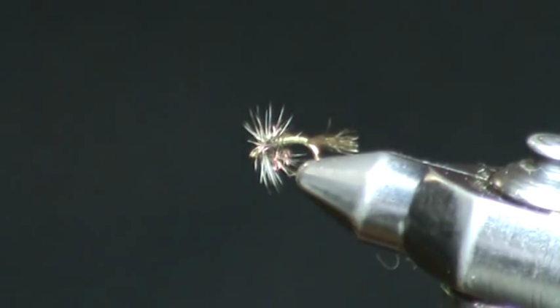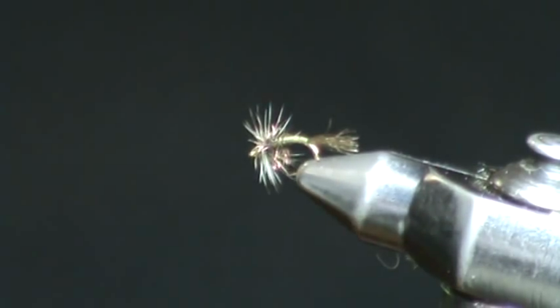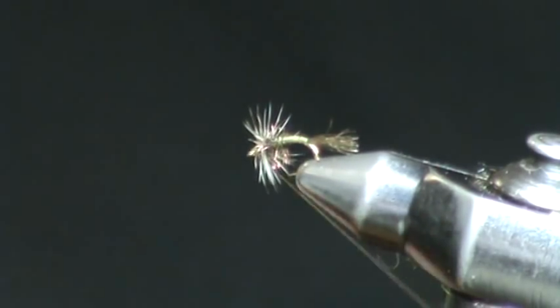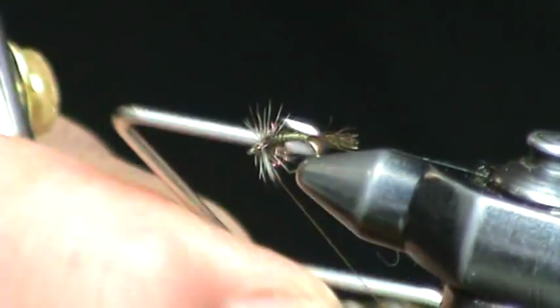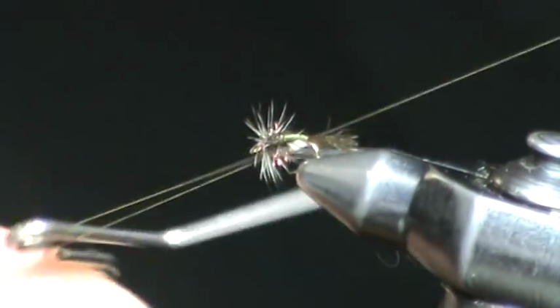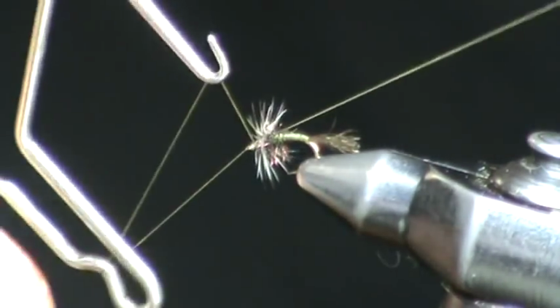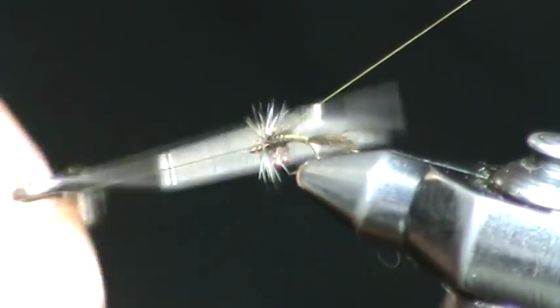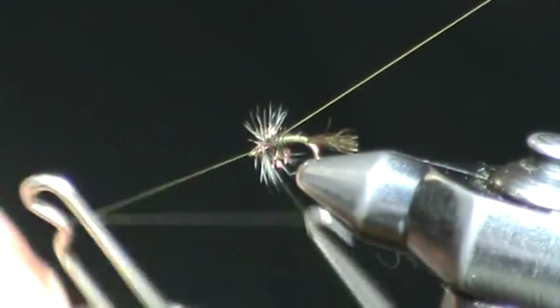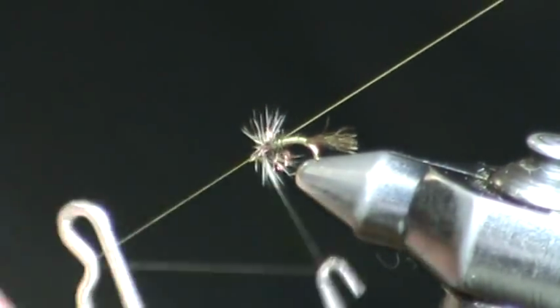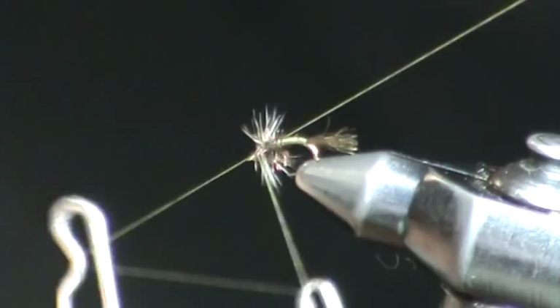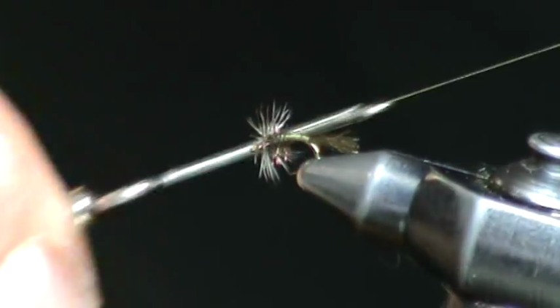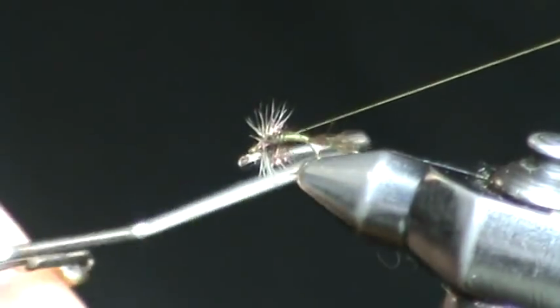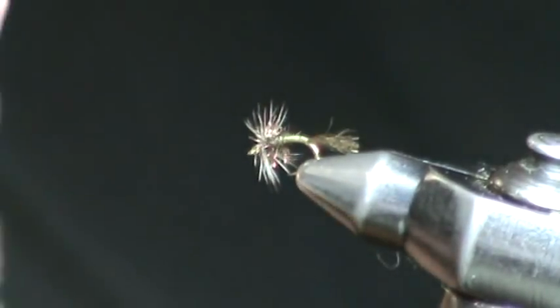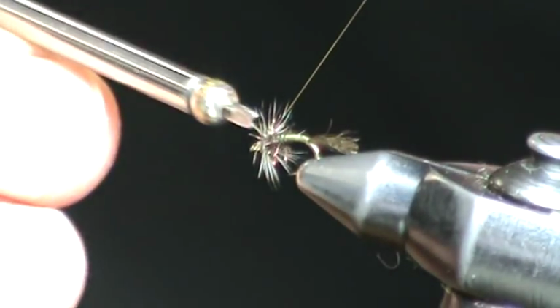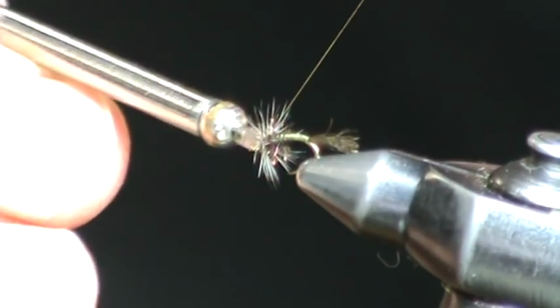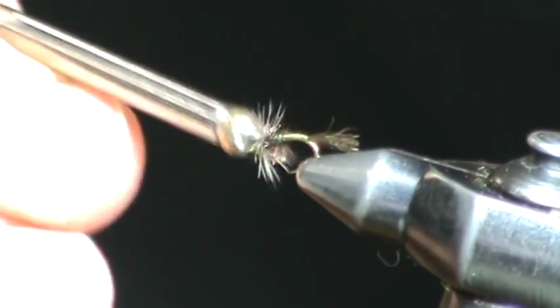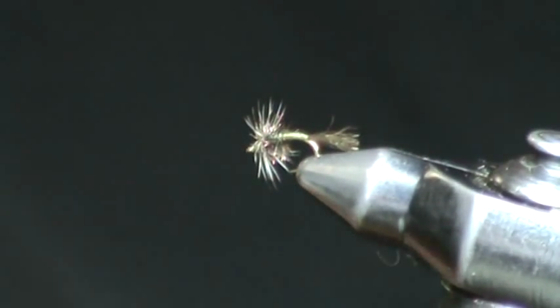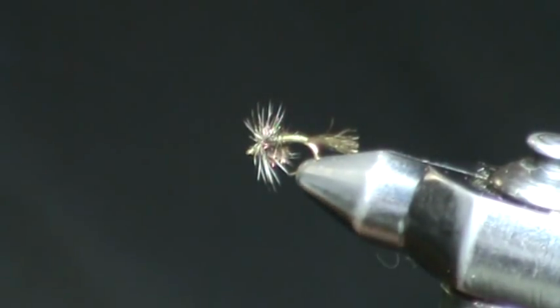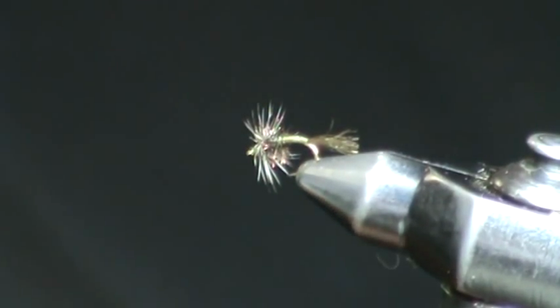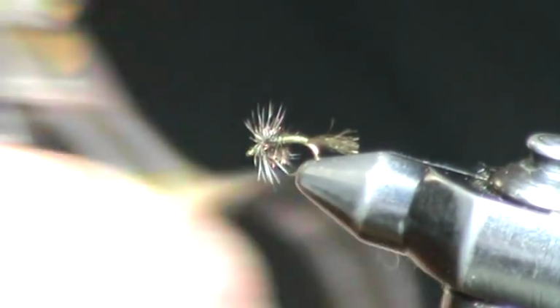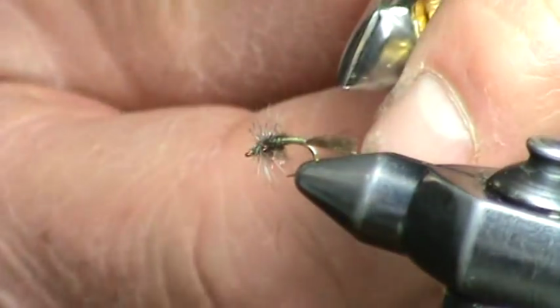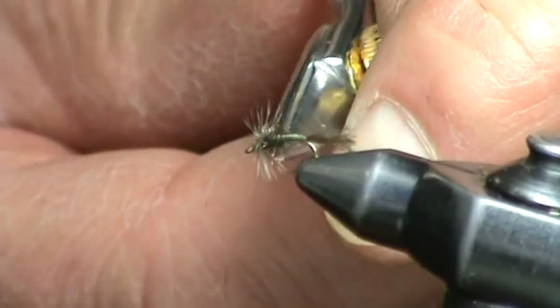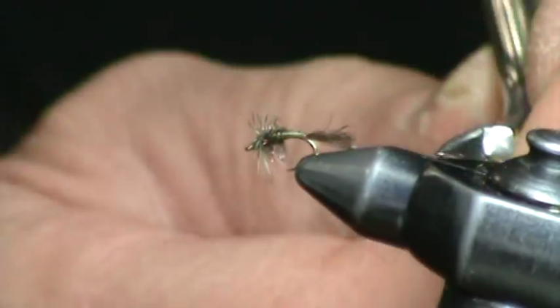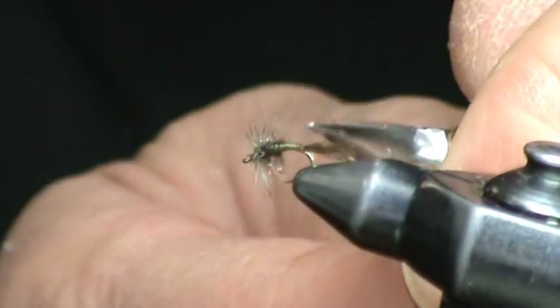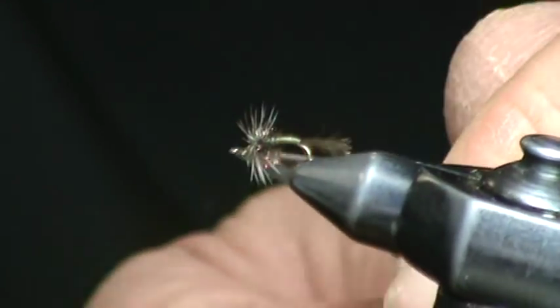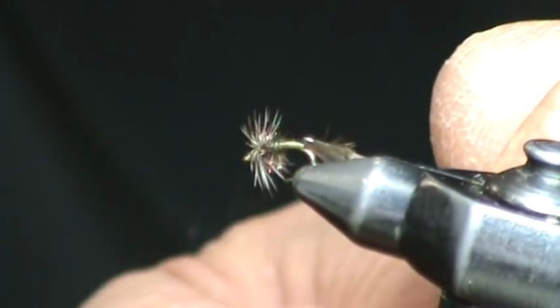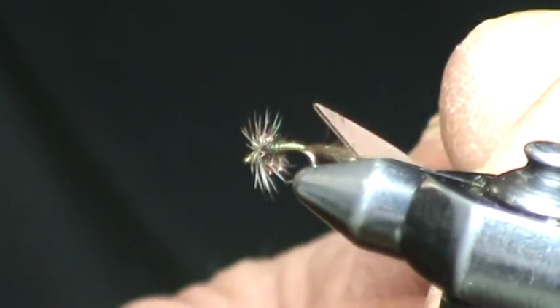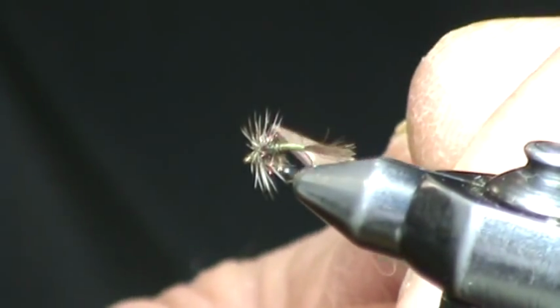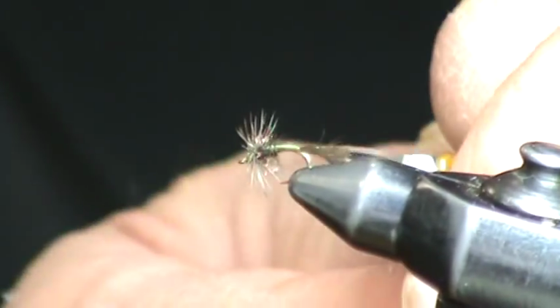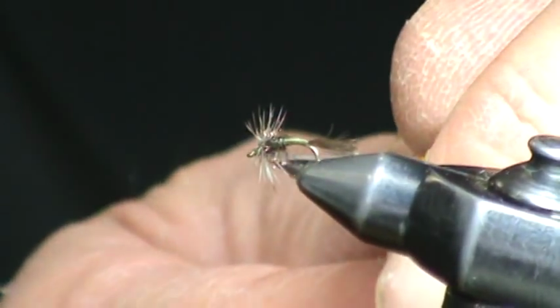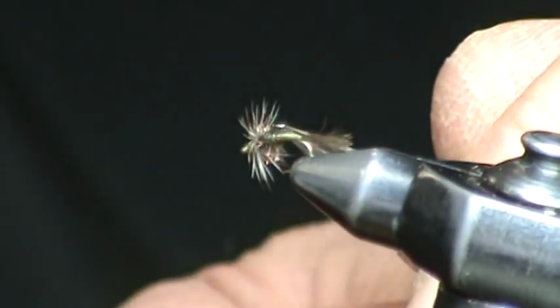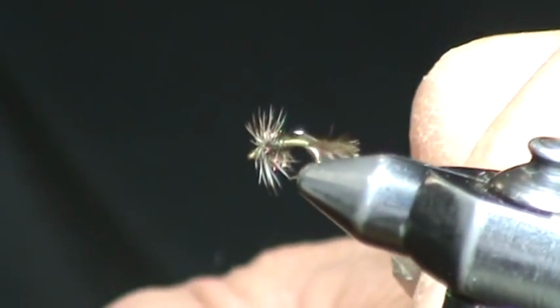A couple of turns of midge saddle, and then whip finish. You want this fly to be very sparse — a little undersized hackle — and this is the finished Griffiths Nat Emerger.